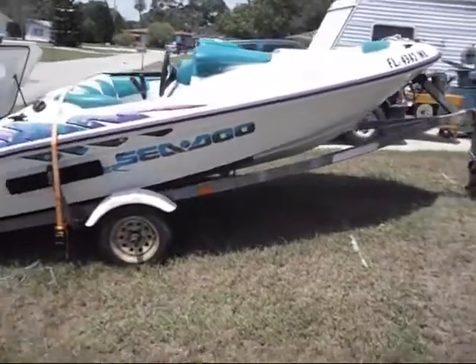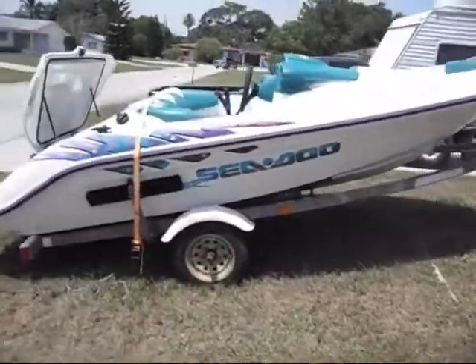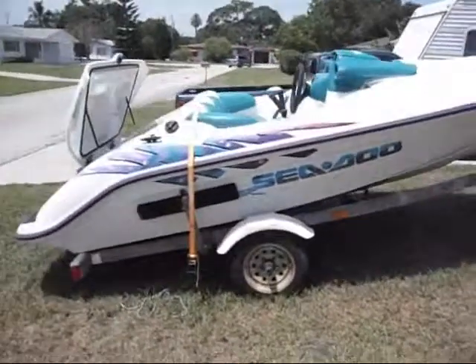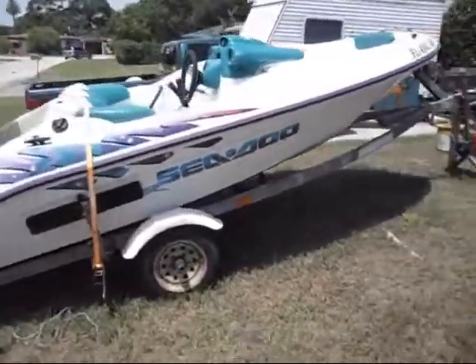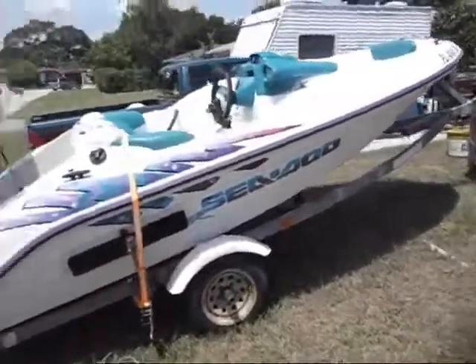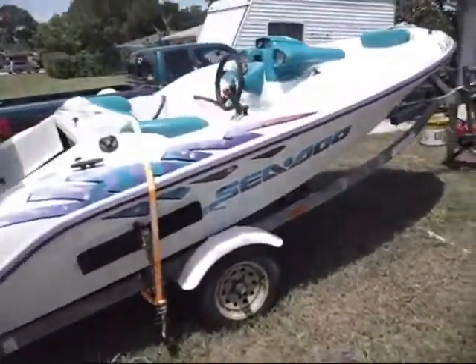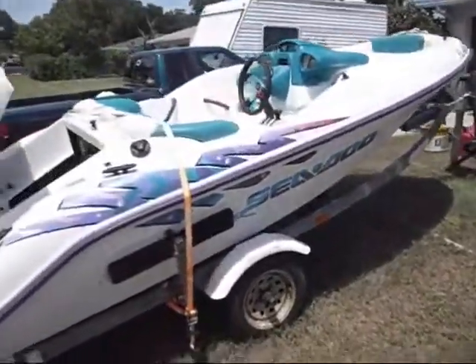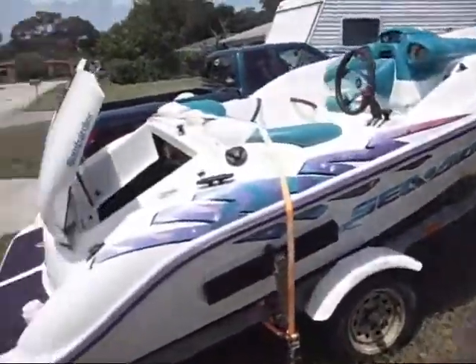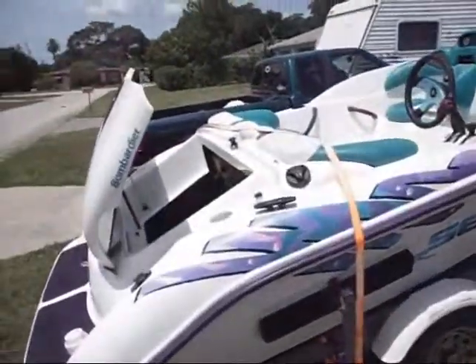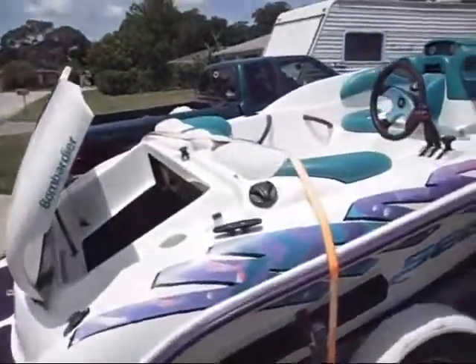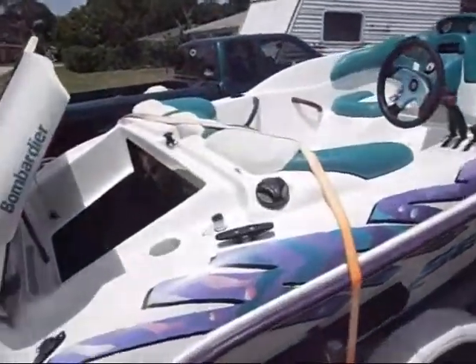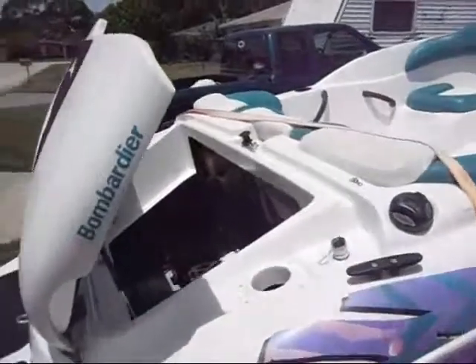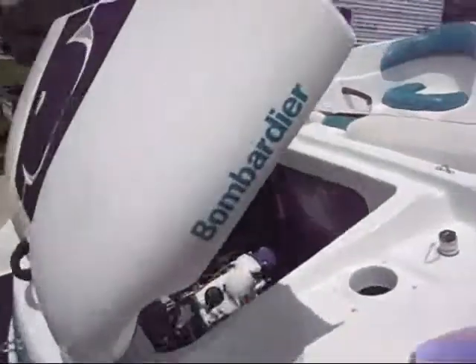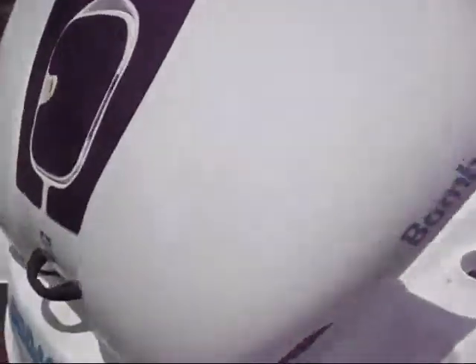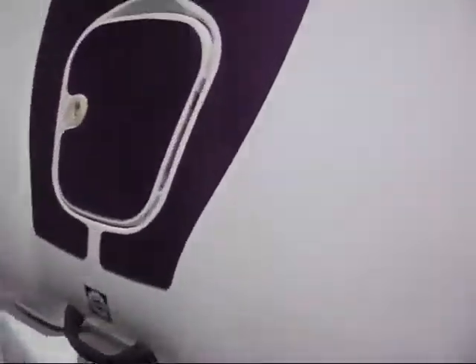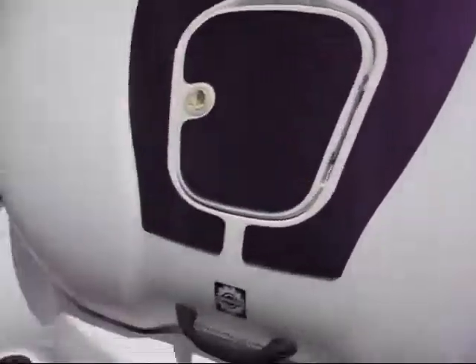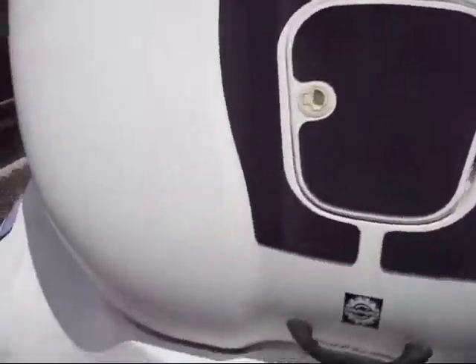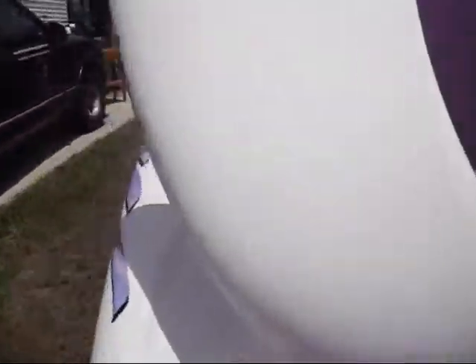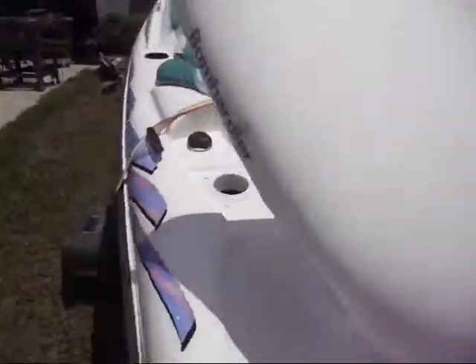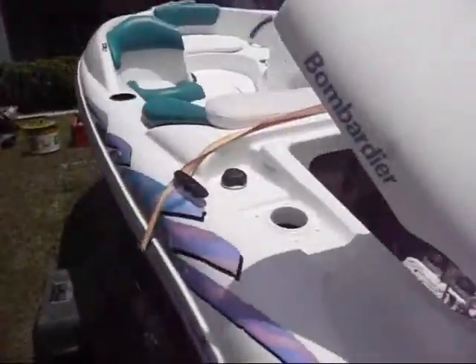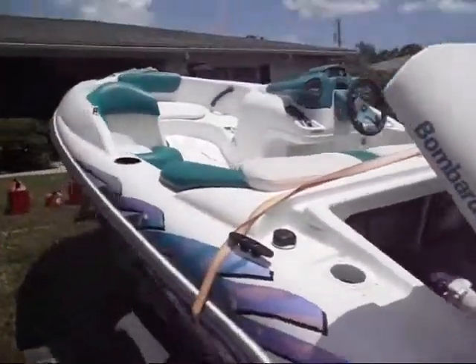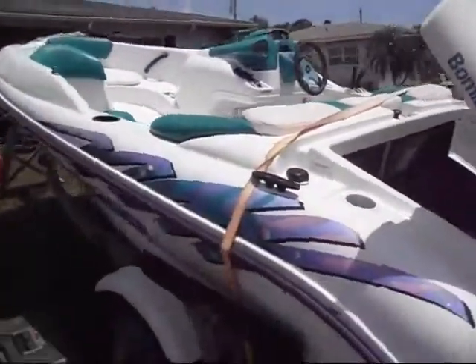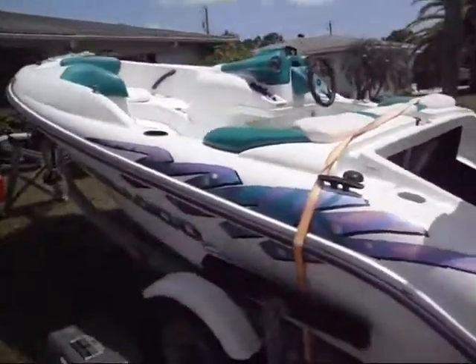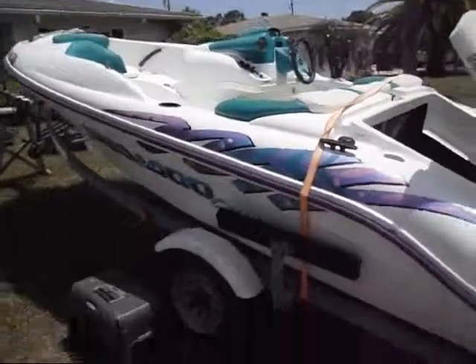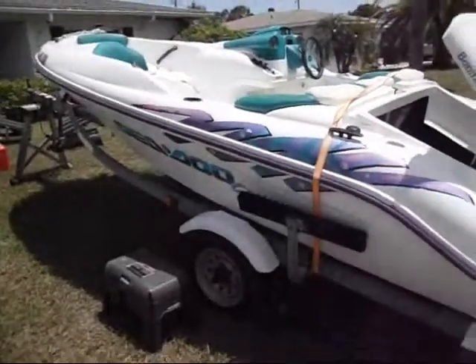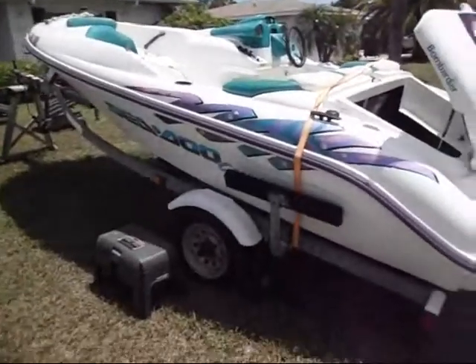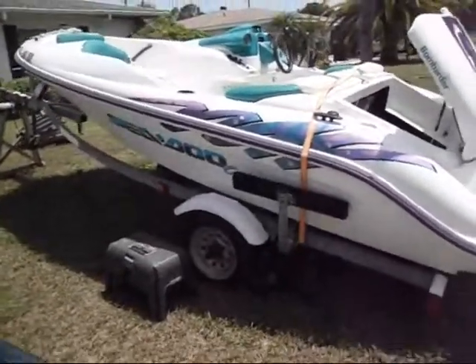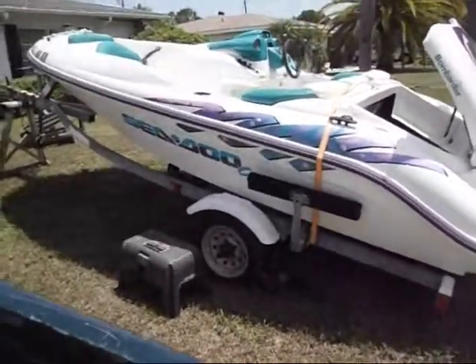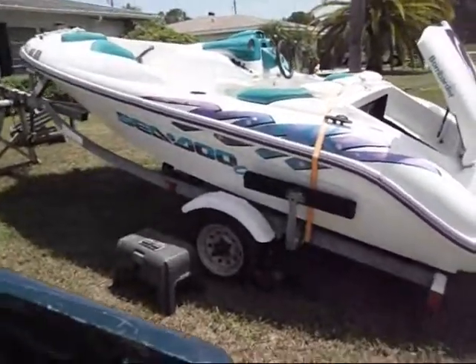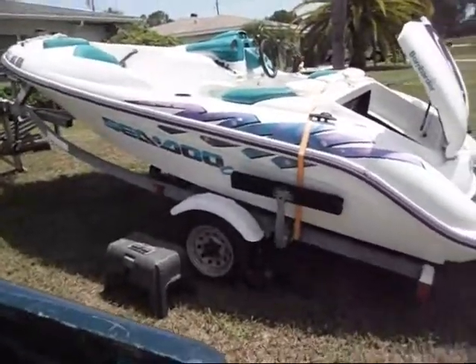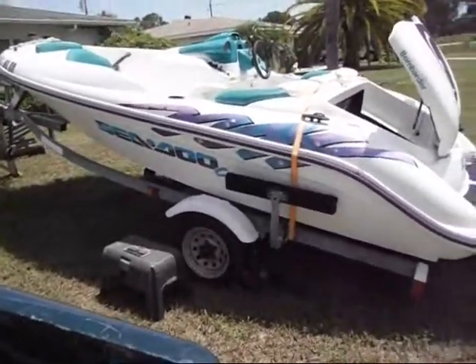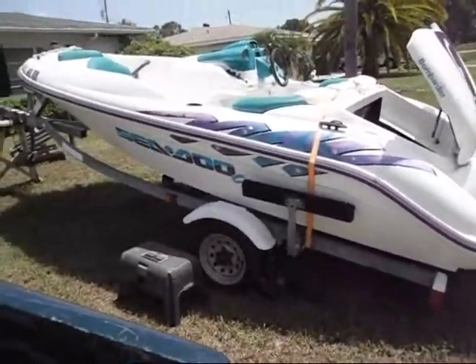It comes with the trailer. The interior is in excellent condition, the entire boat's in excellent condition — looks brand new. If you want a little boat to play with out on the water, this is perfect.